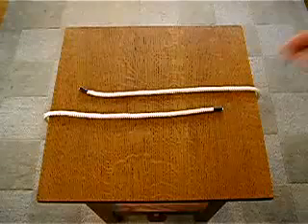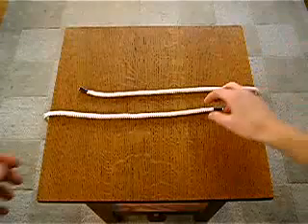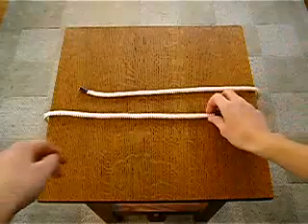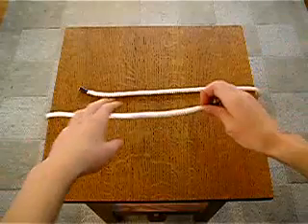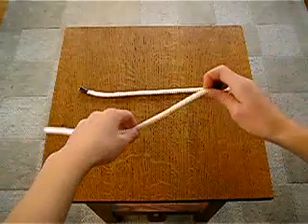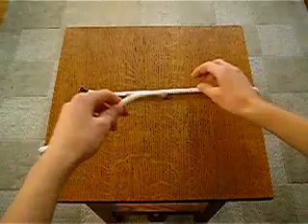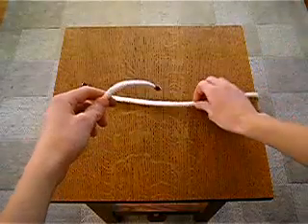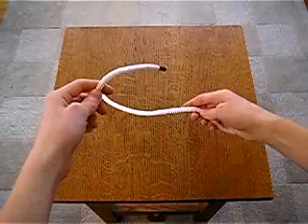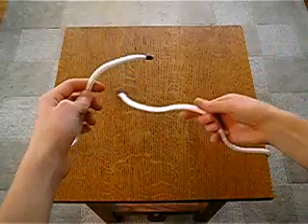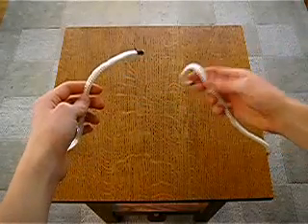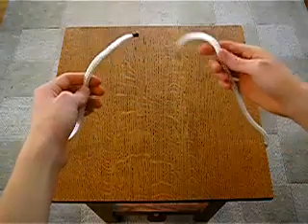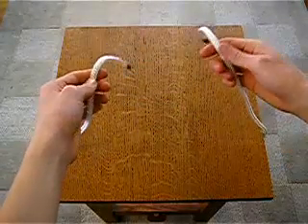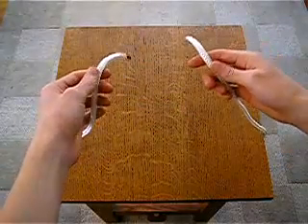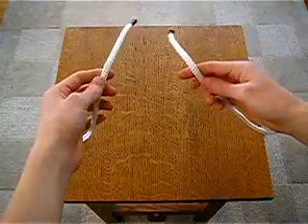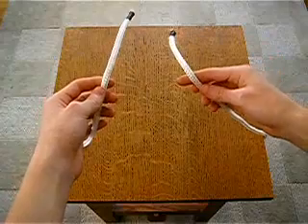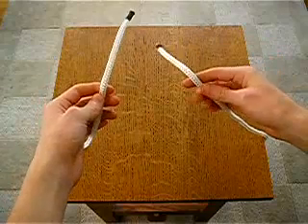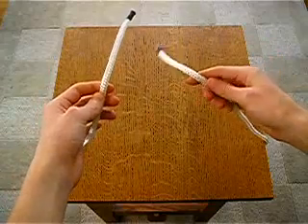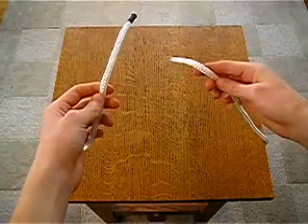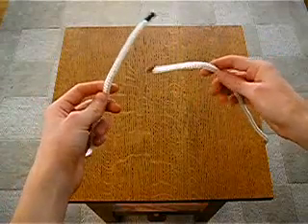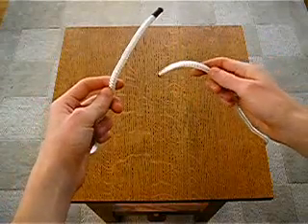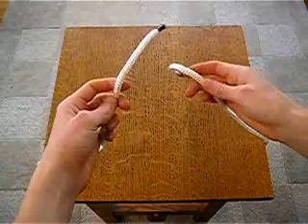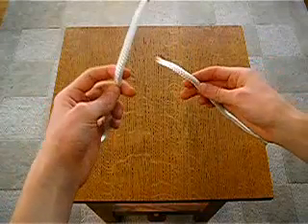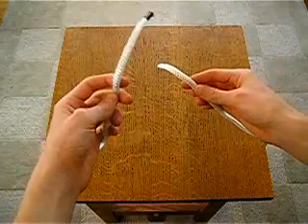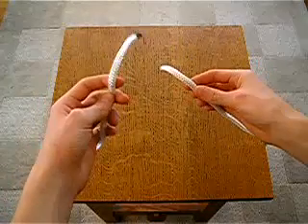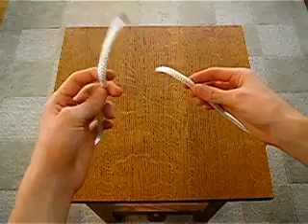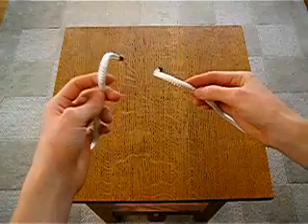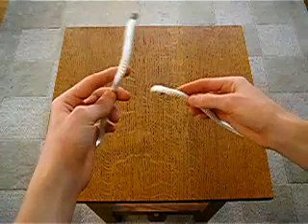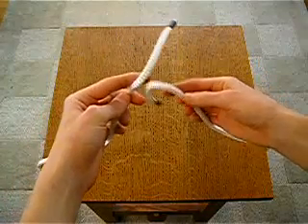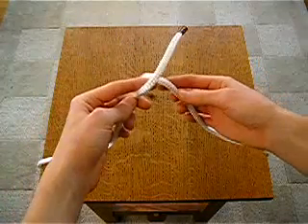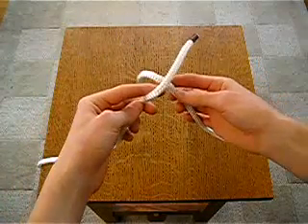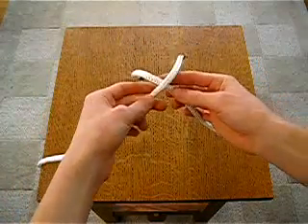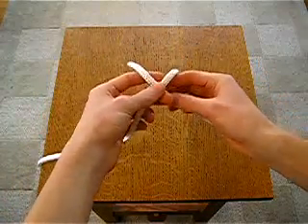Okay, here's how to tie the wreath knot, also known as the square knot. Now, make sure the rope in your left hand goes over the rope in your right hand.